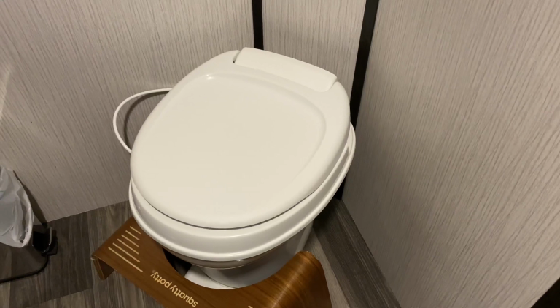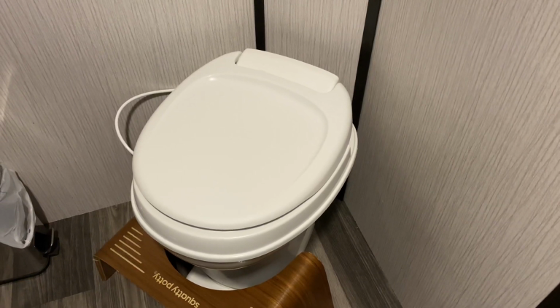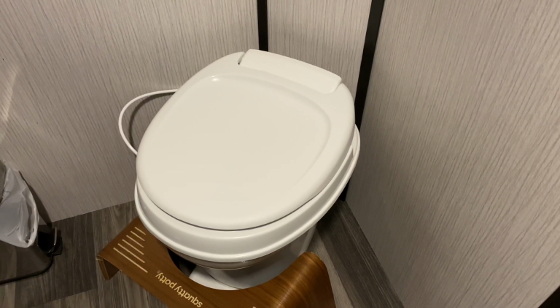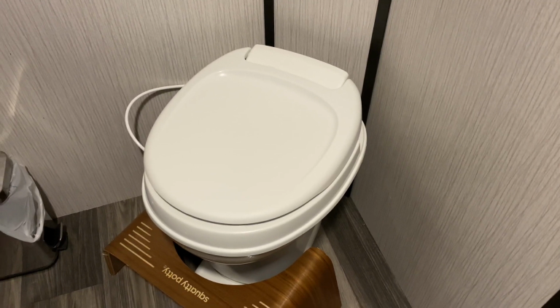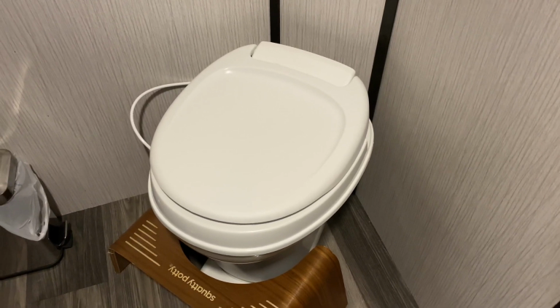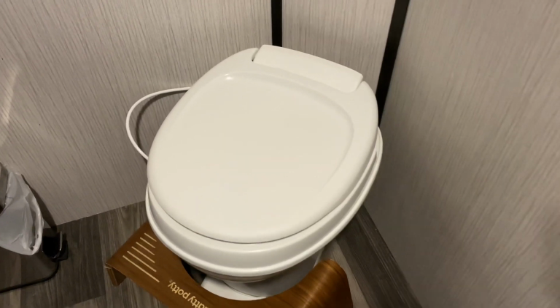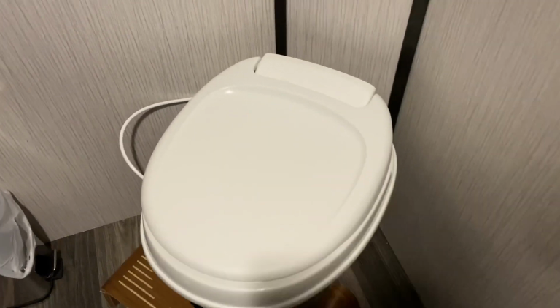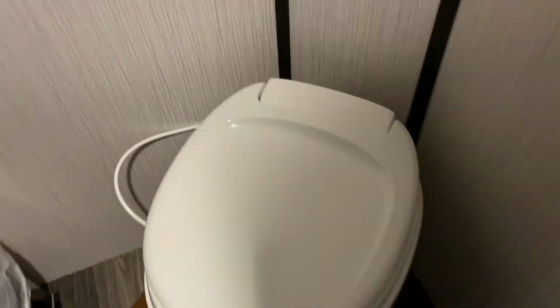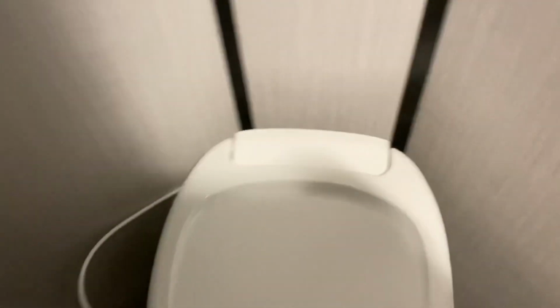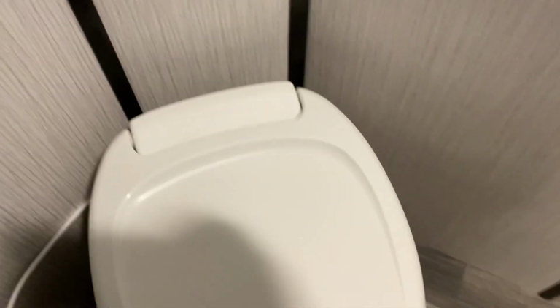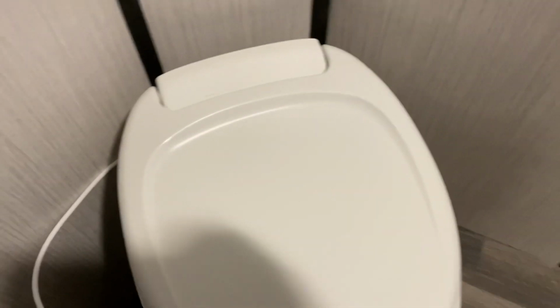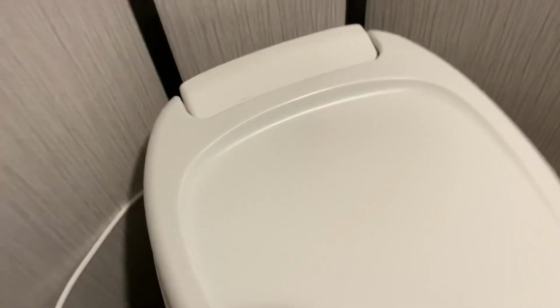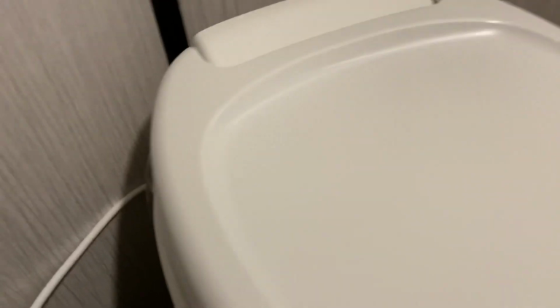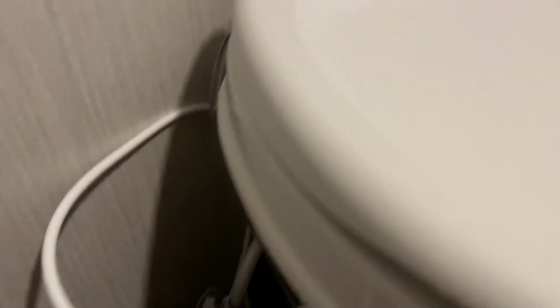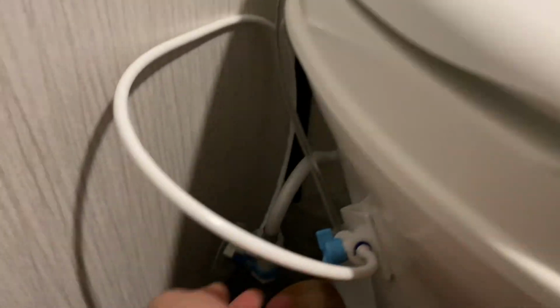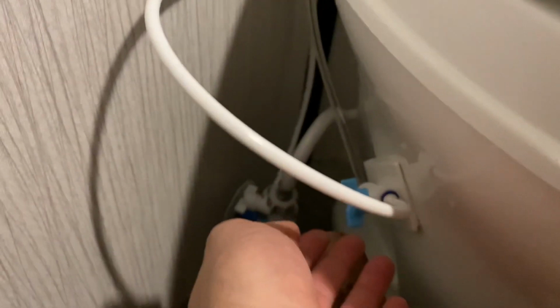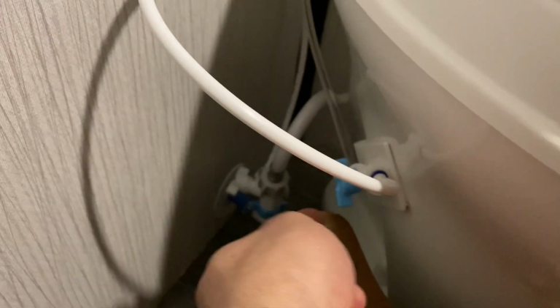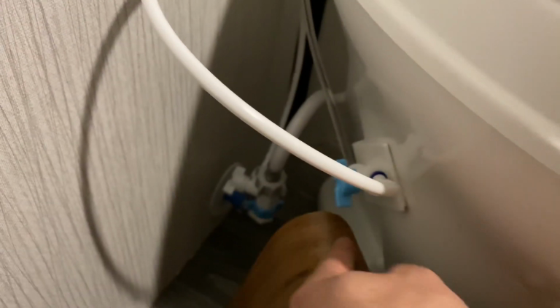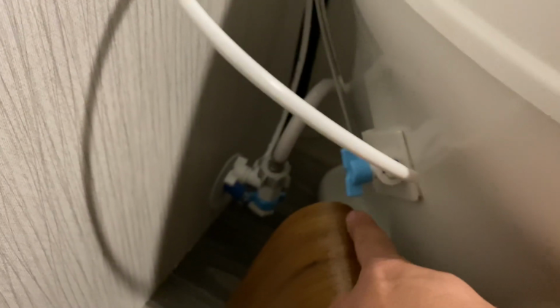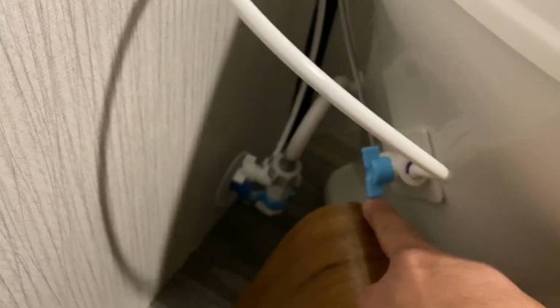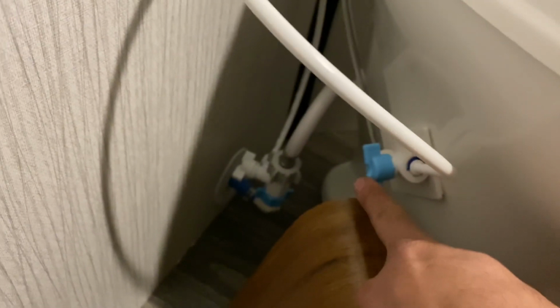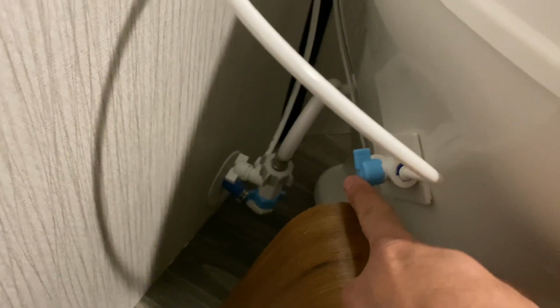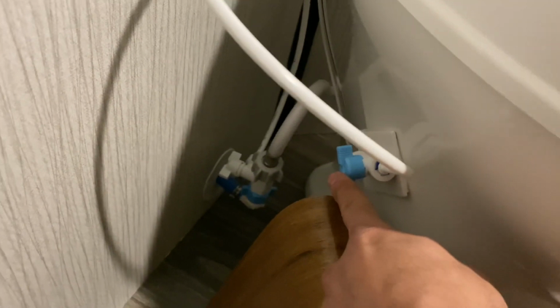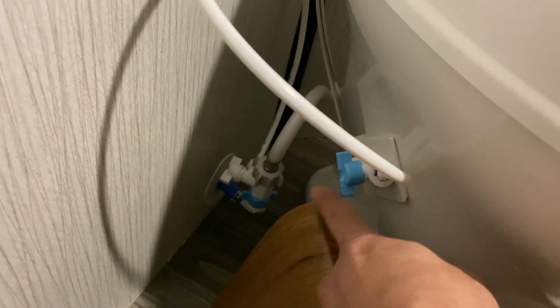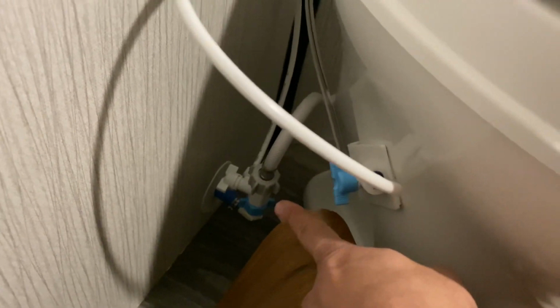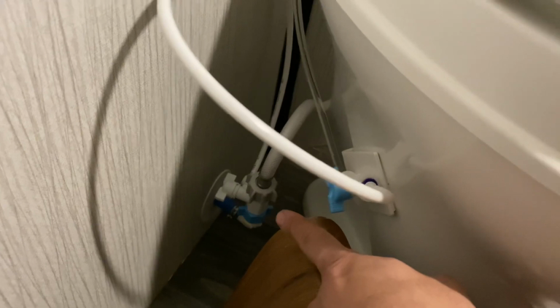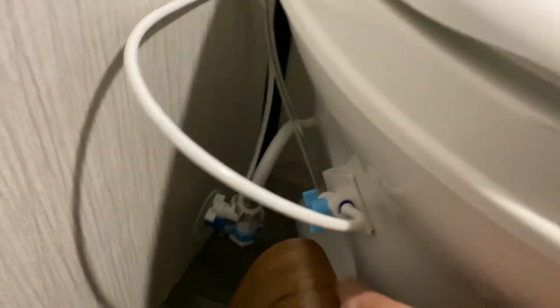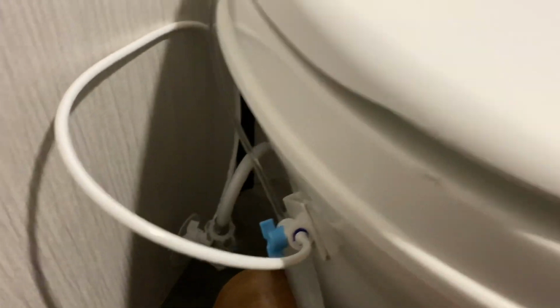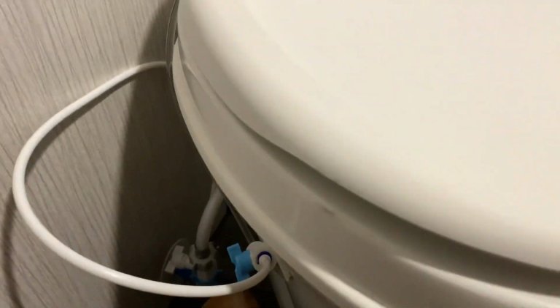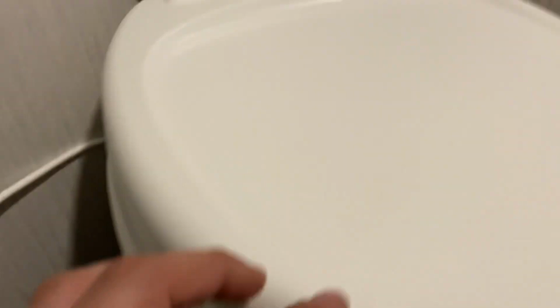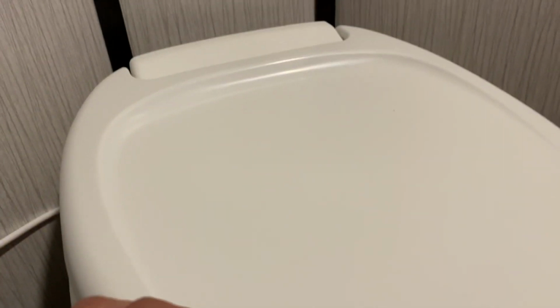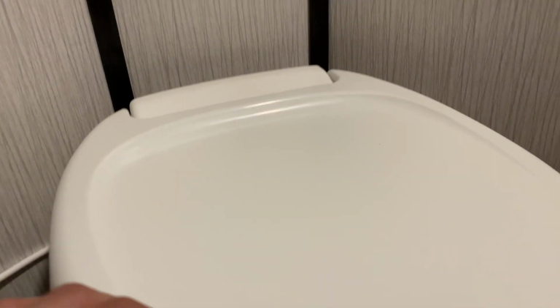How to turn your RV toilet into a bidet. There are some attachments that come with it — I got it off Amazon.